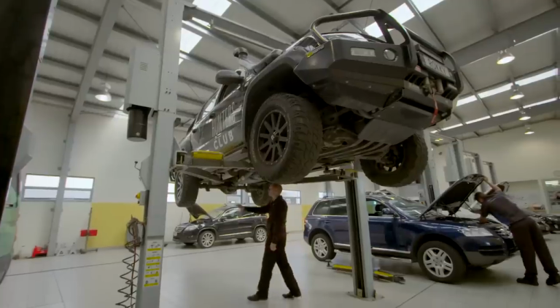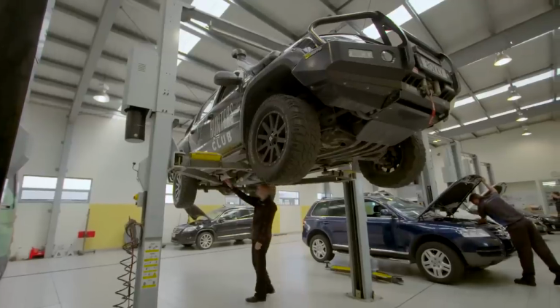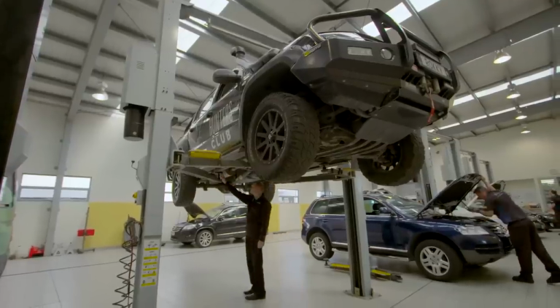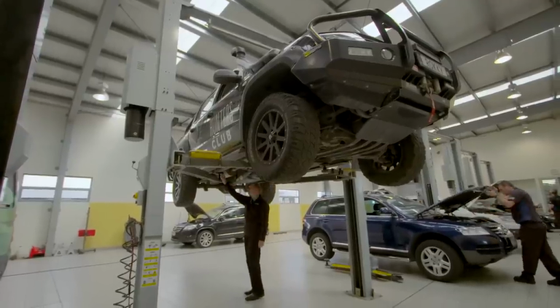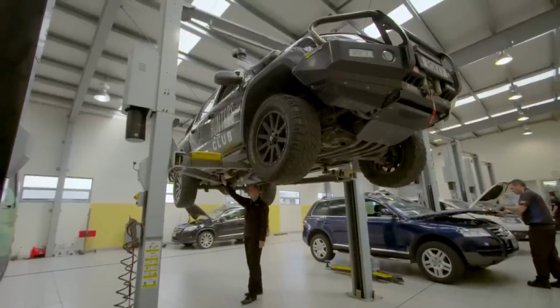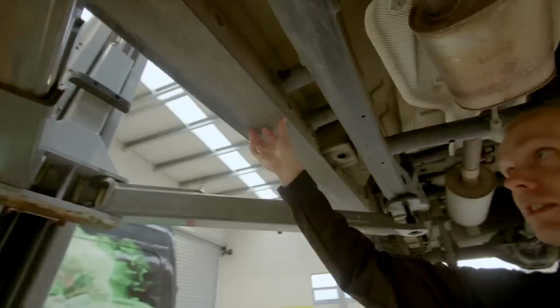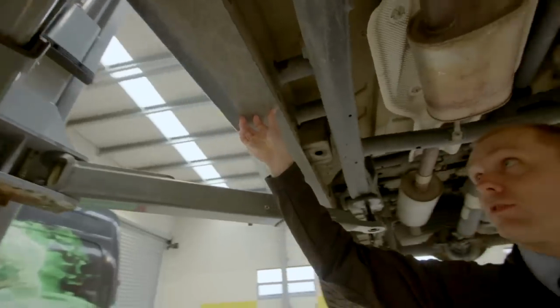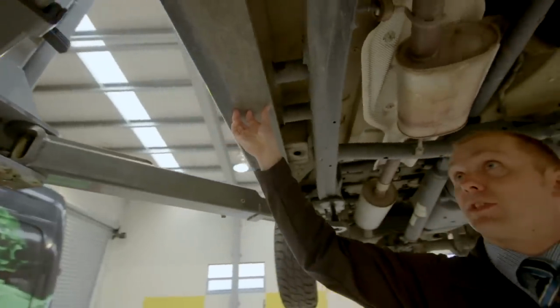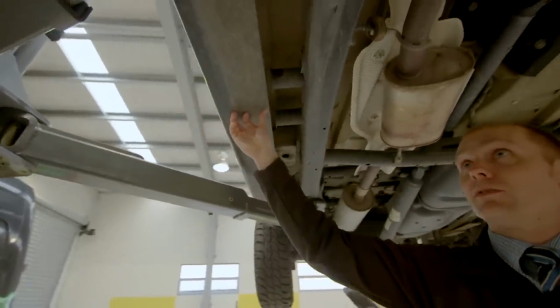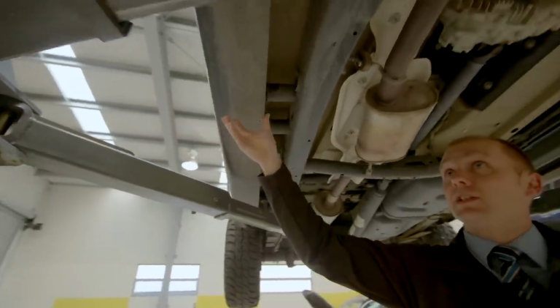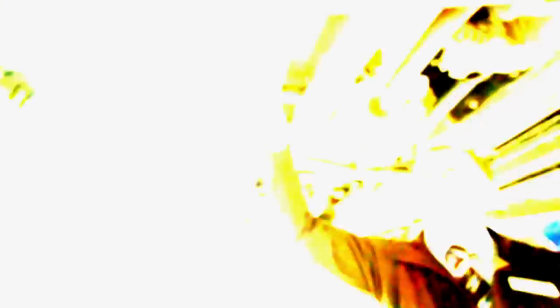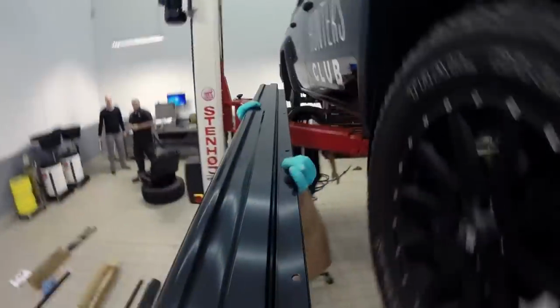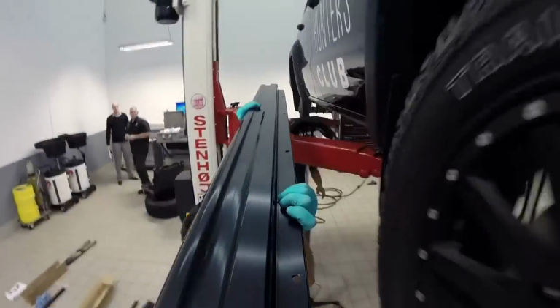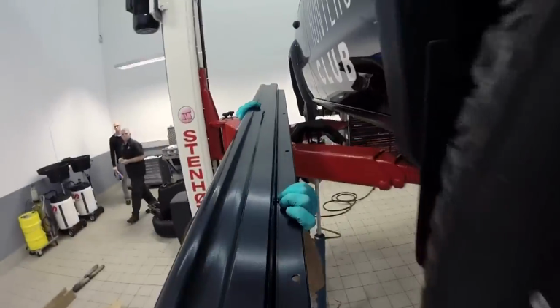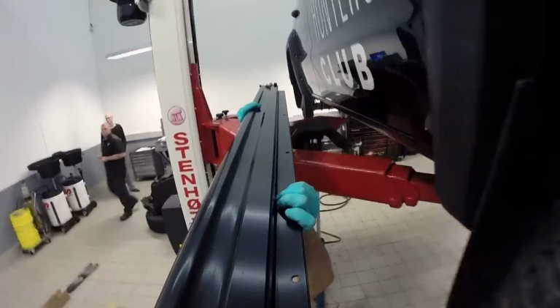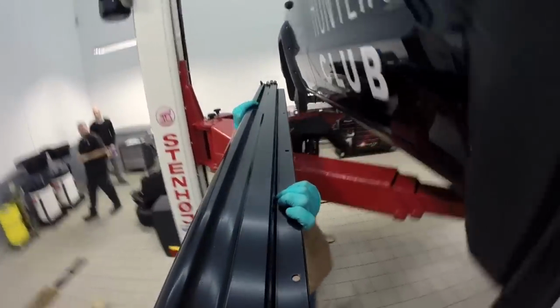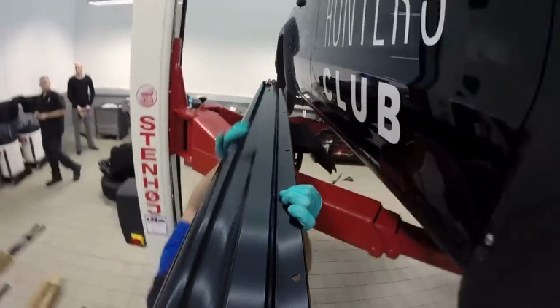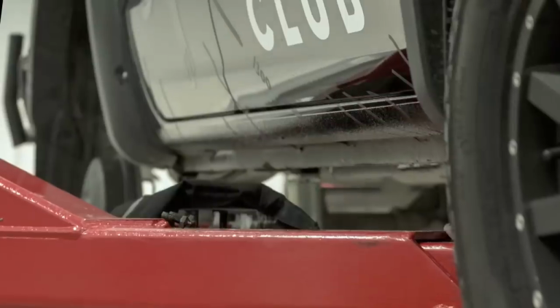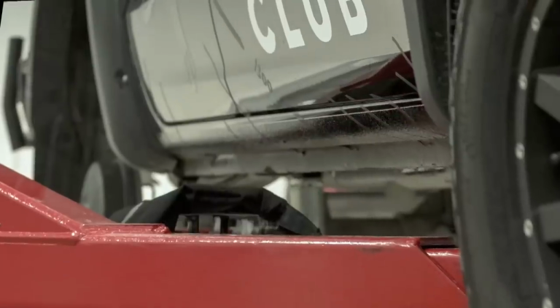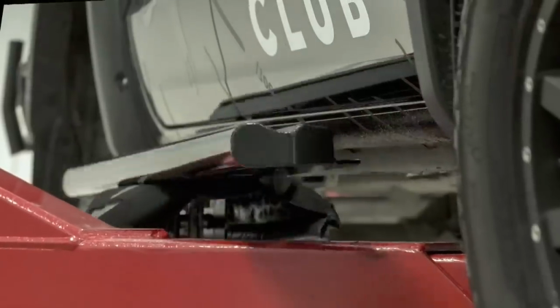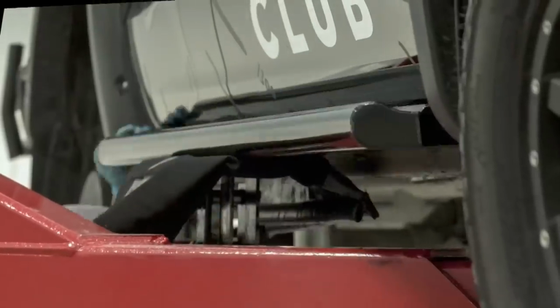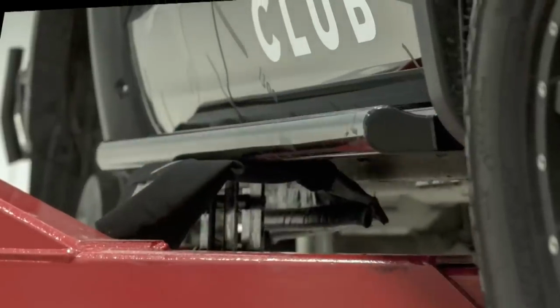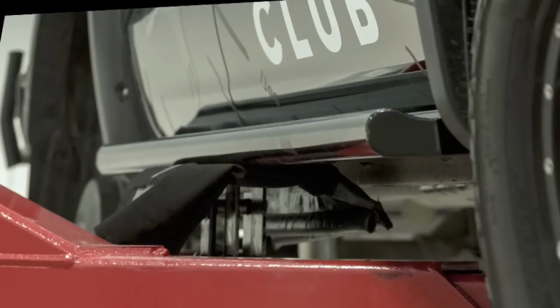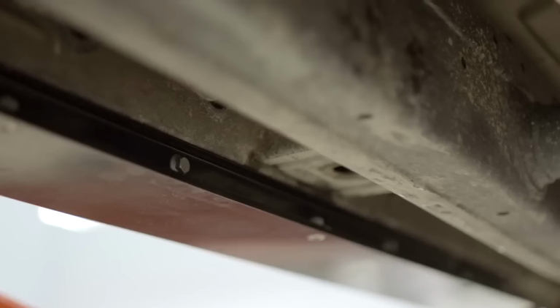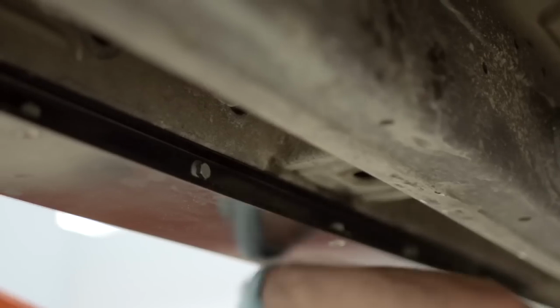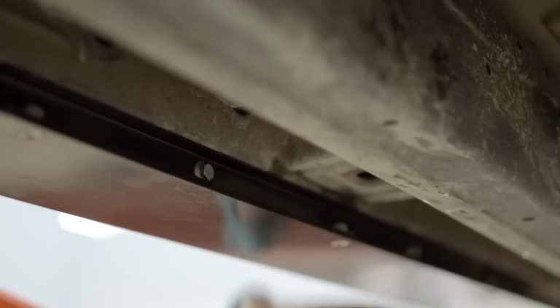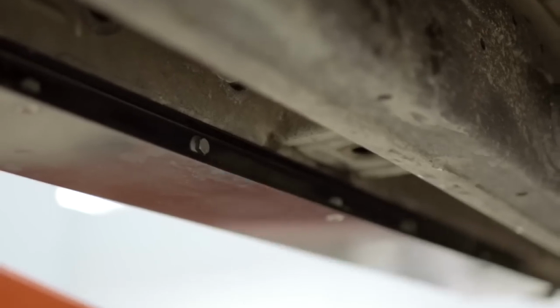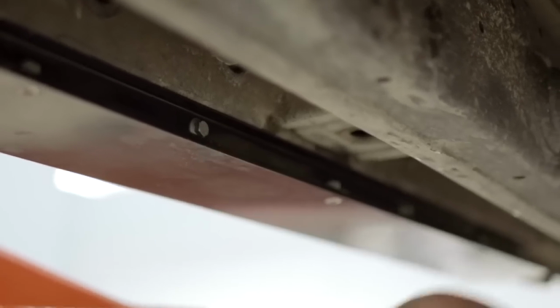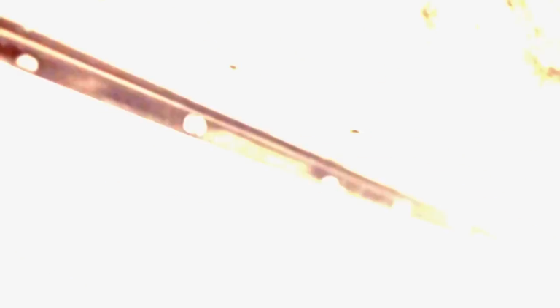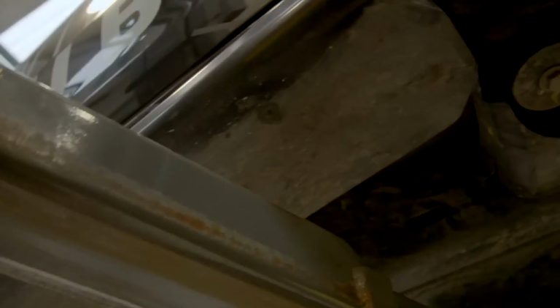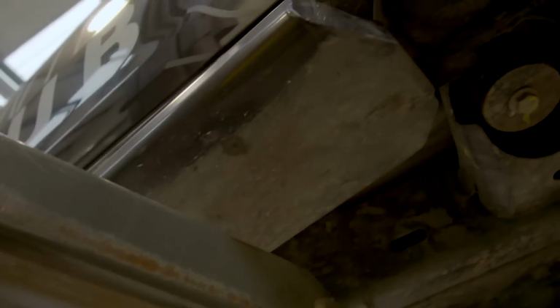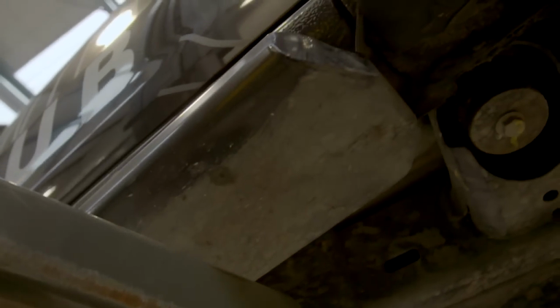Further over this side, we've got these accessories from Sequel. These are purpose-built rock sliders and as the name suggests, they're purely functional — stopping rocks from penetrating the sill and damaging the body.